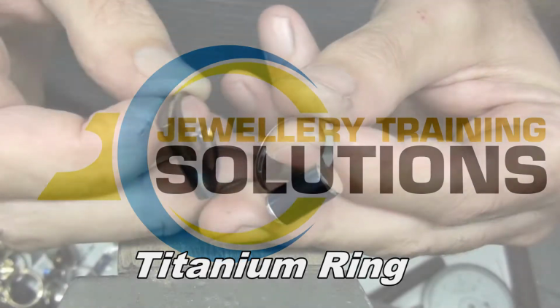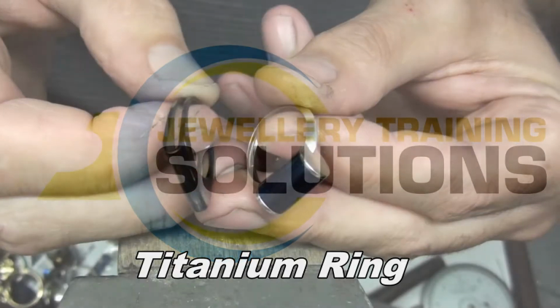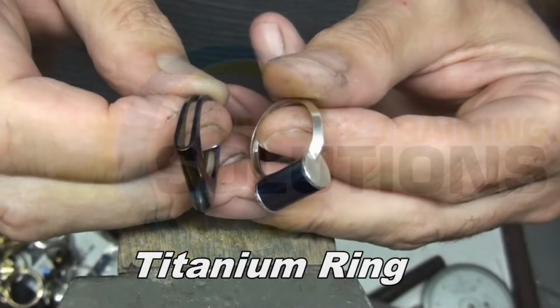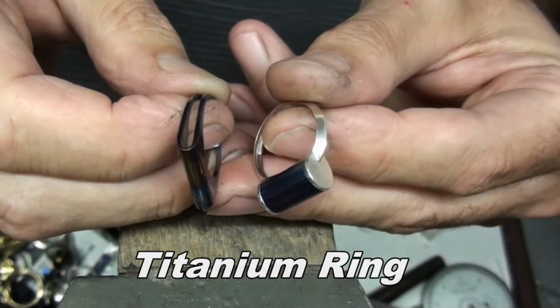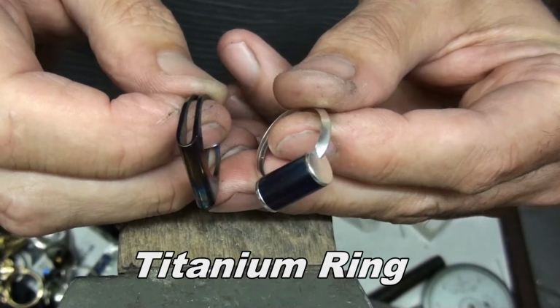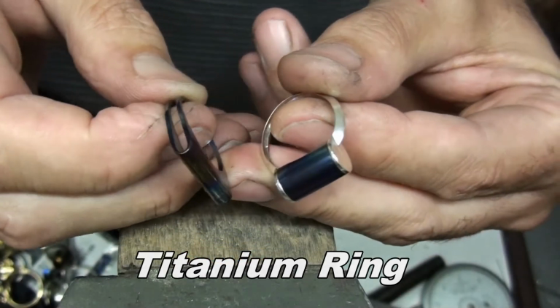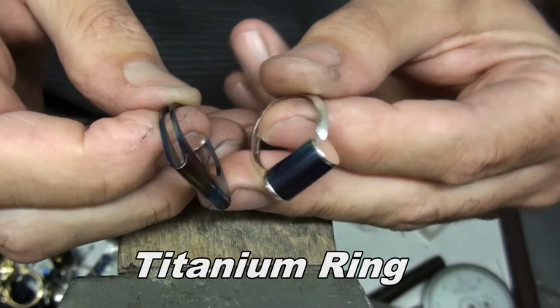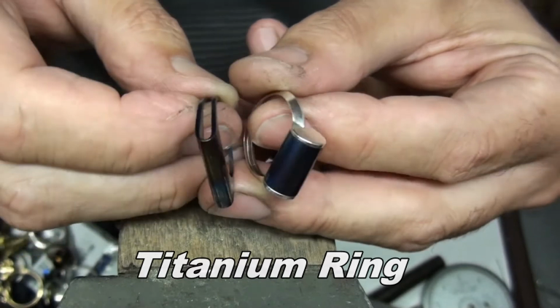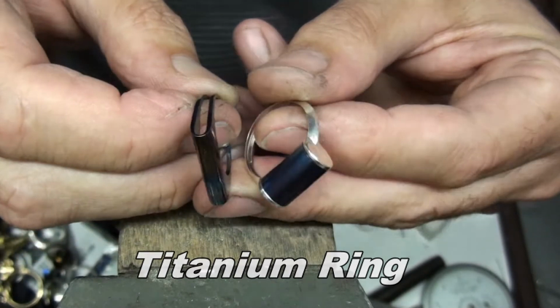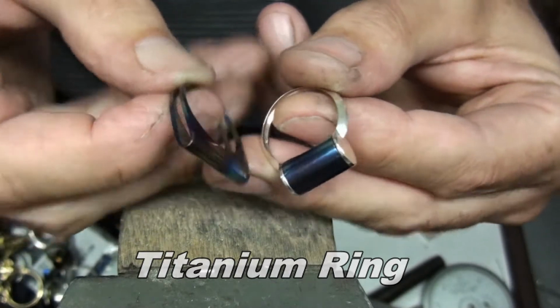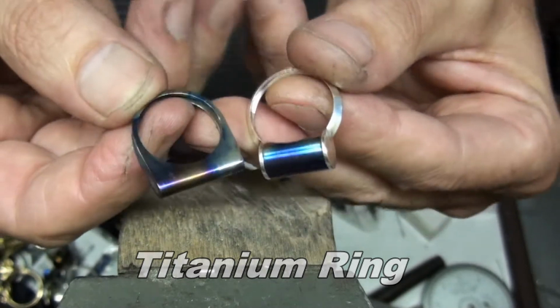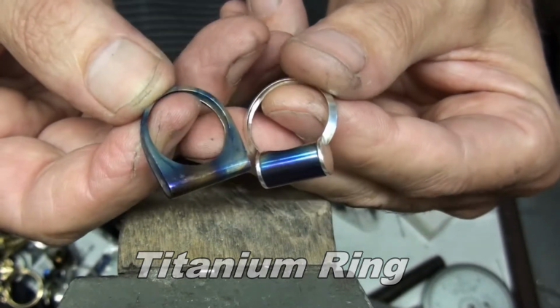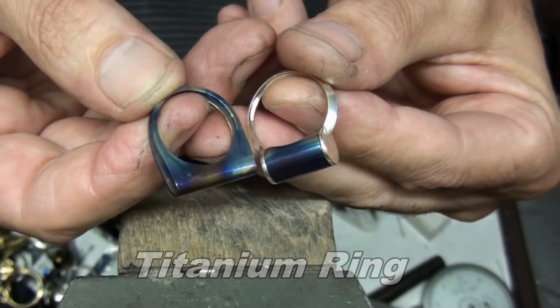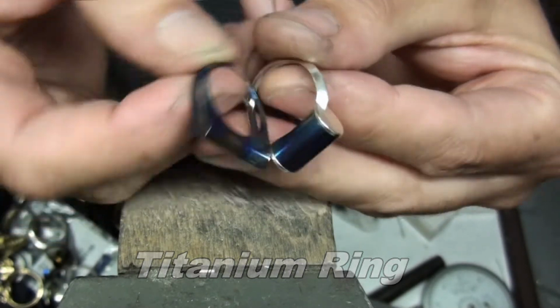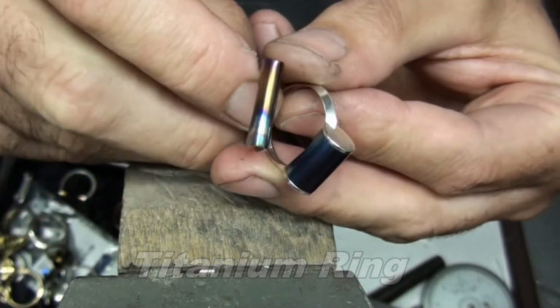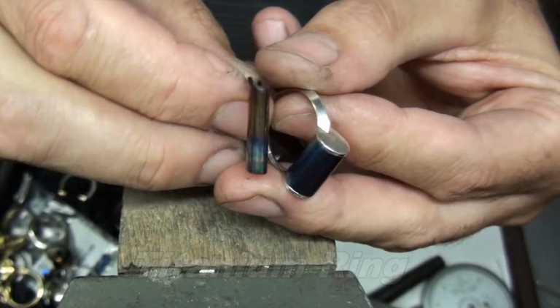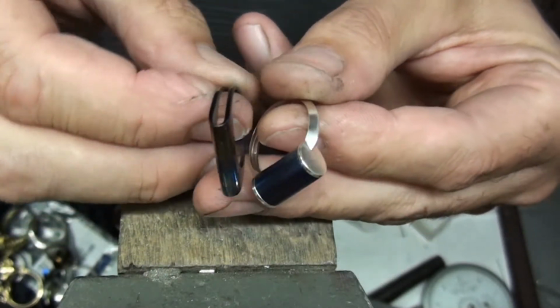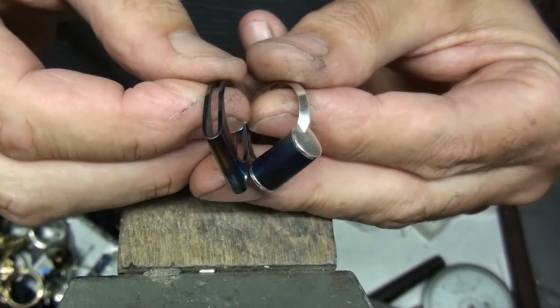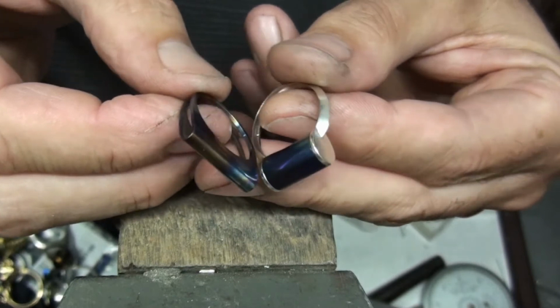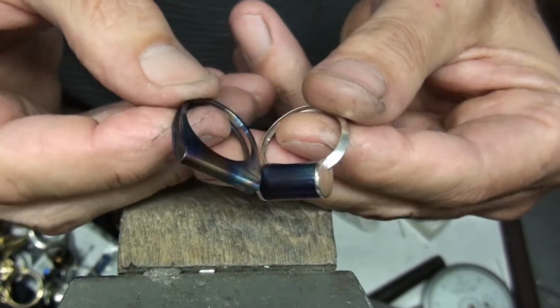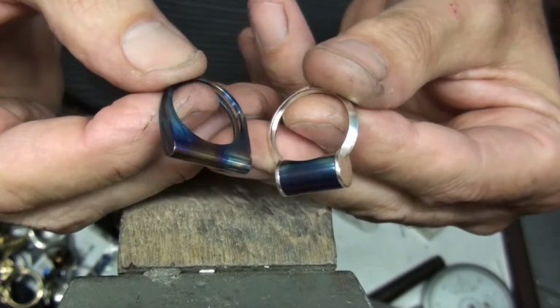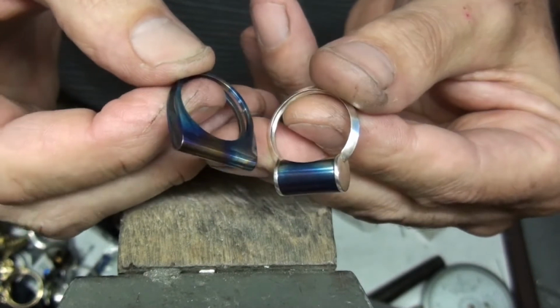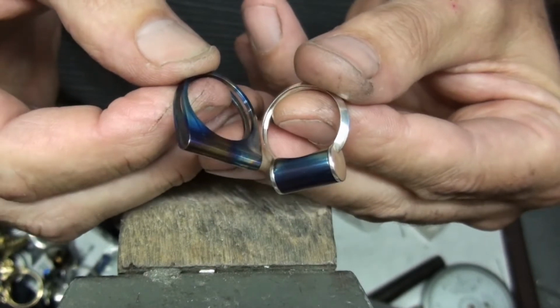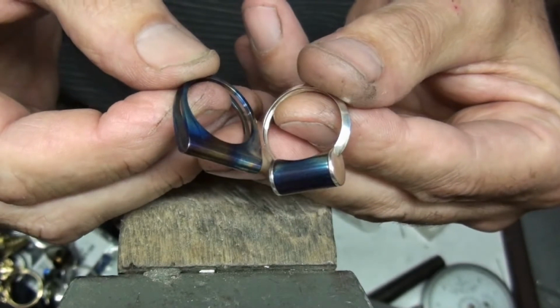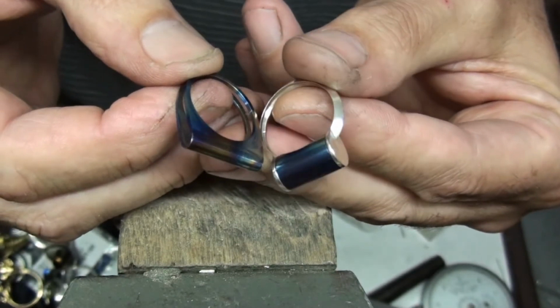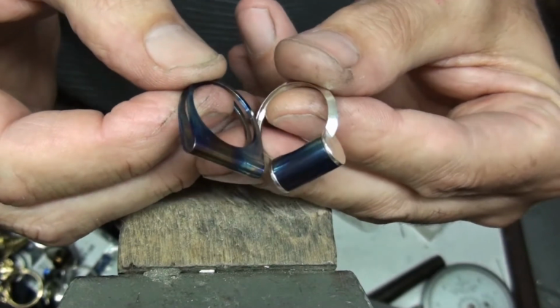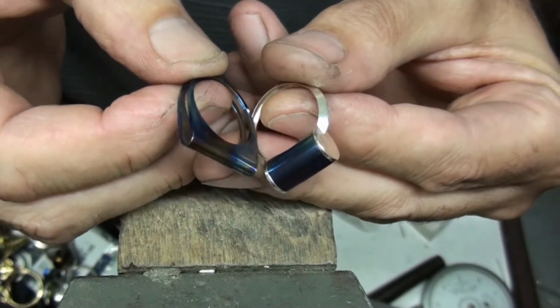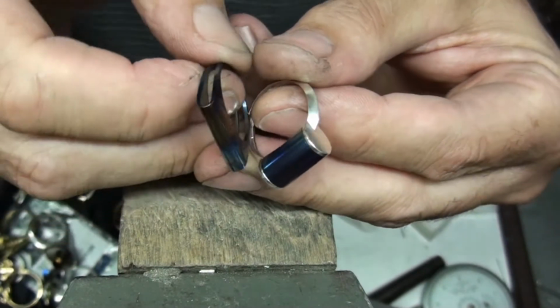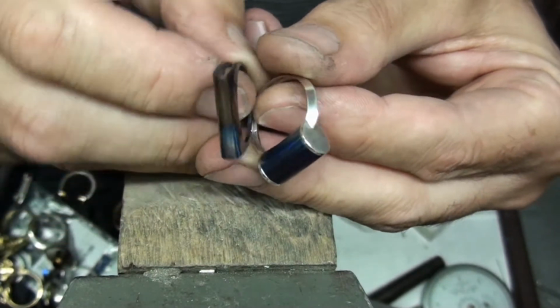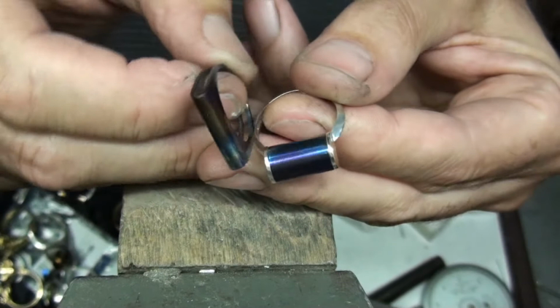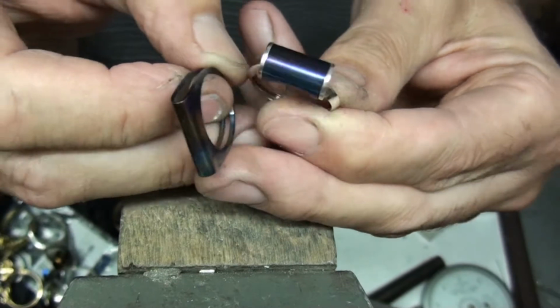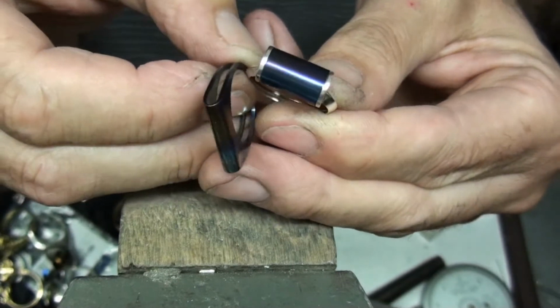I've had a fascination with titanium ever since I was a student. These are a couple of rings I made all those years ago, and I love the challenge of forming jewelry out of something that you can't solder, so you really have to think outside the box.